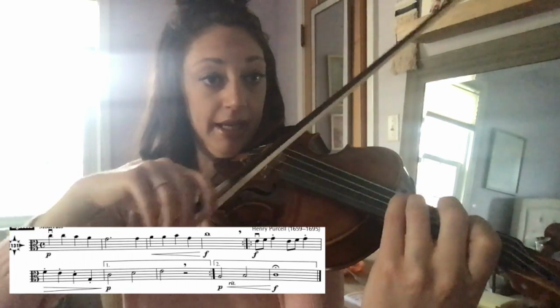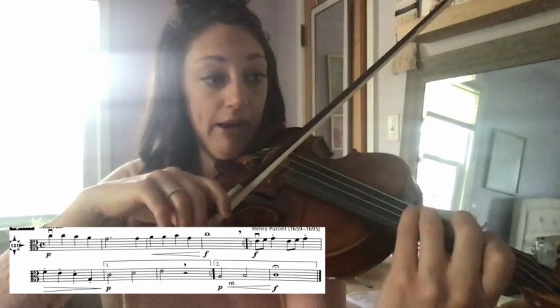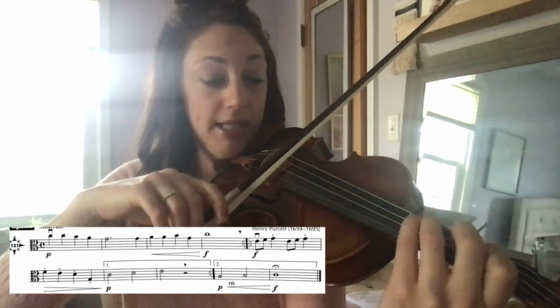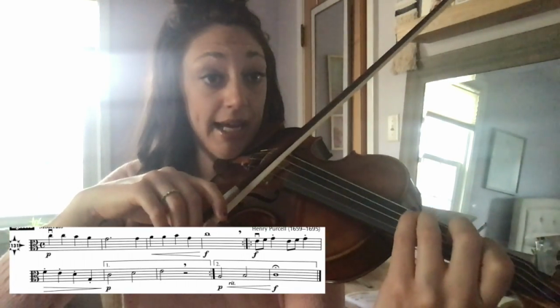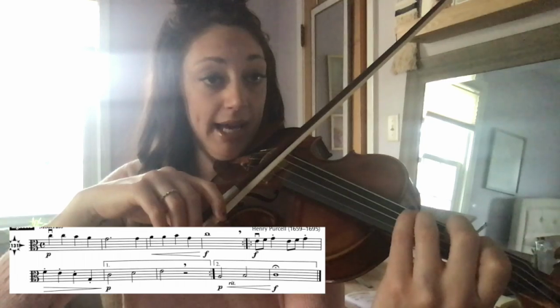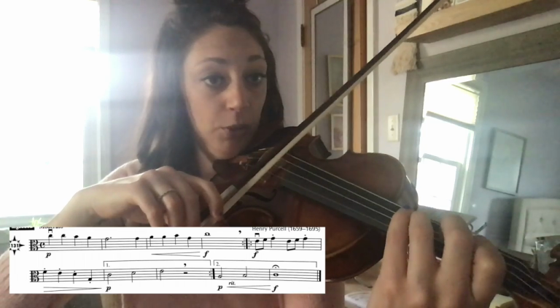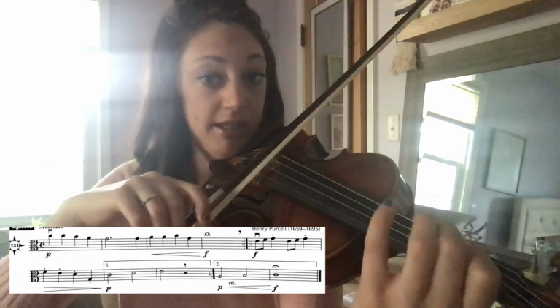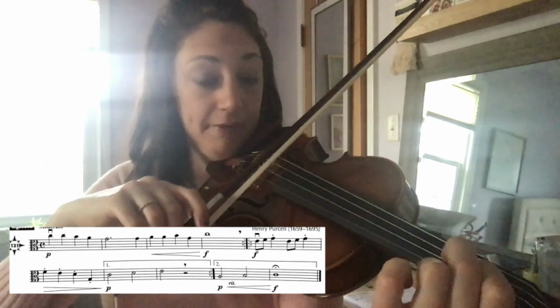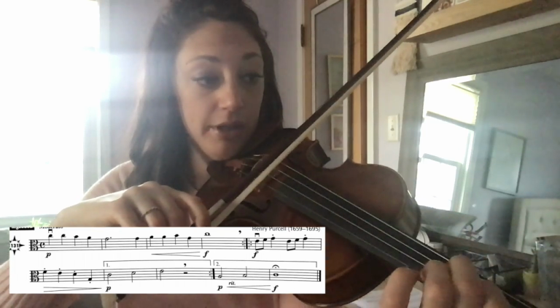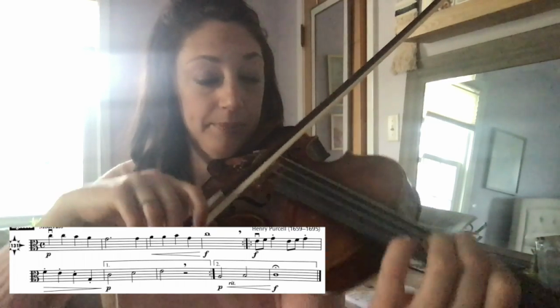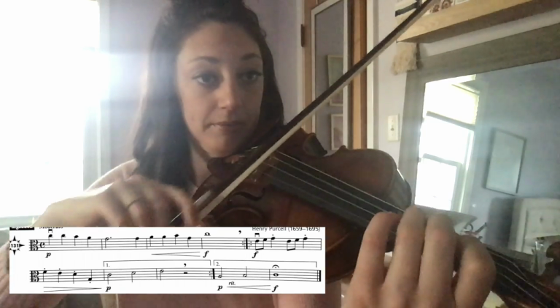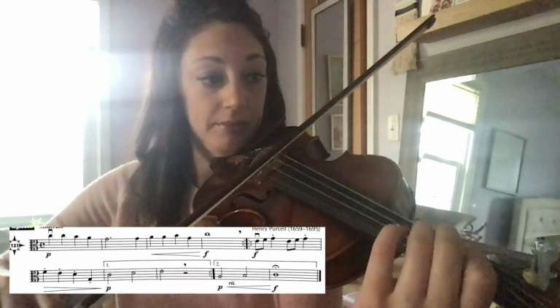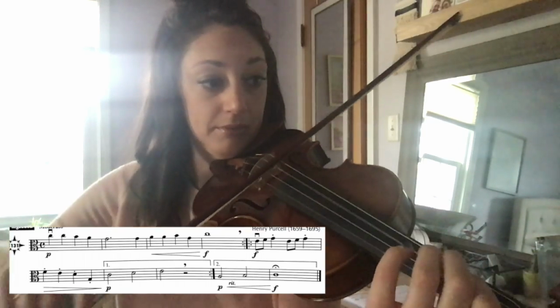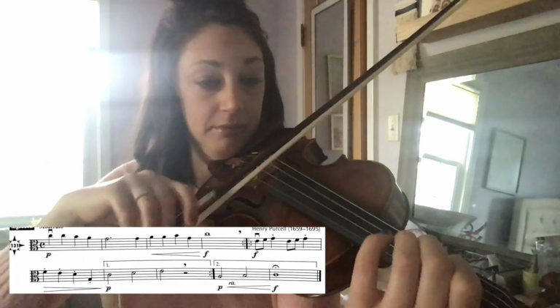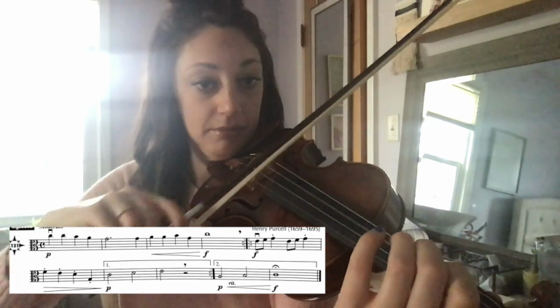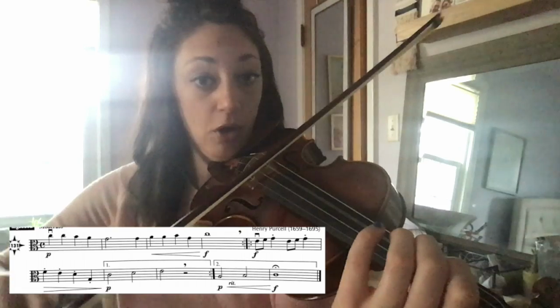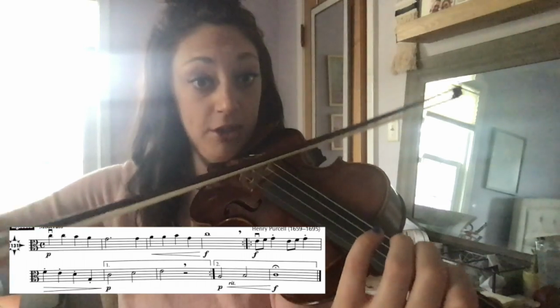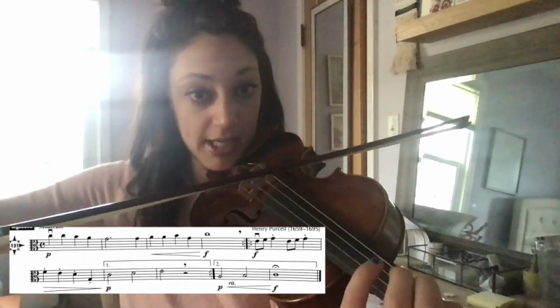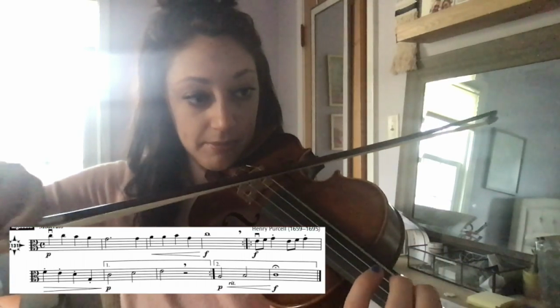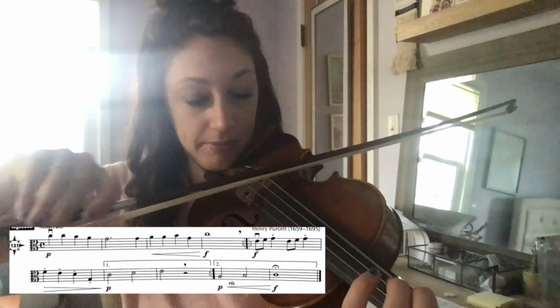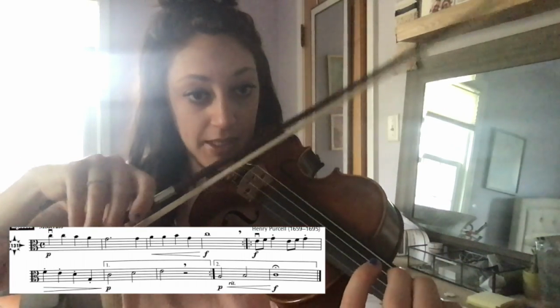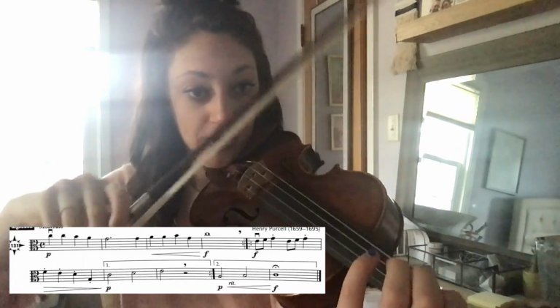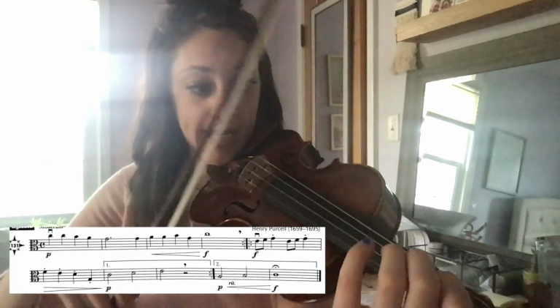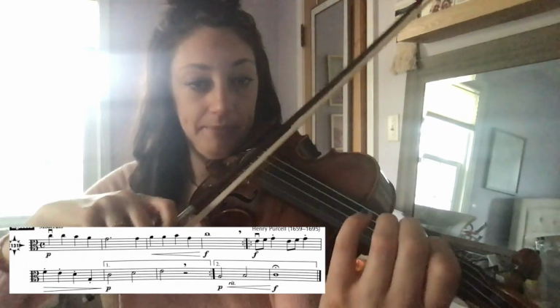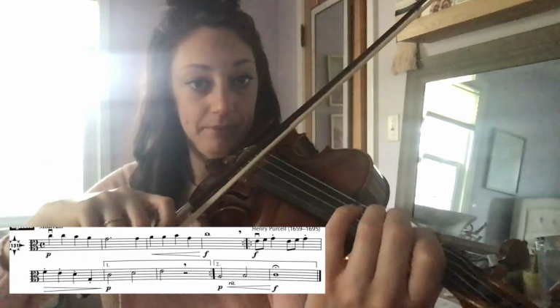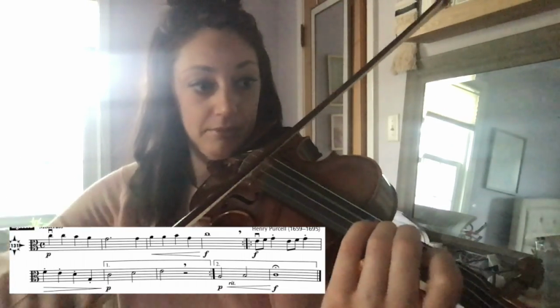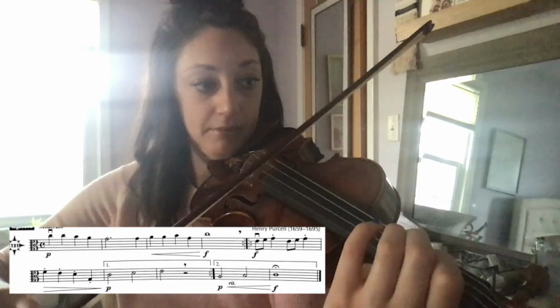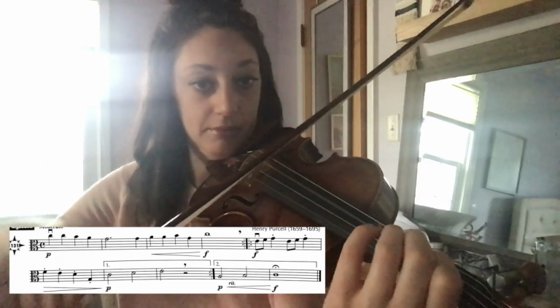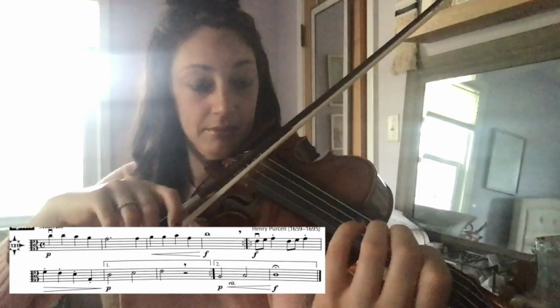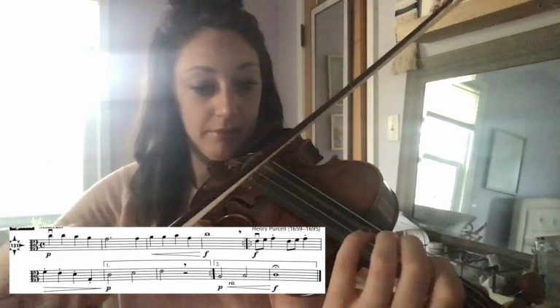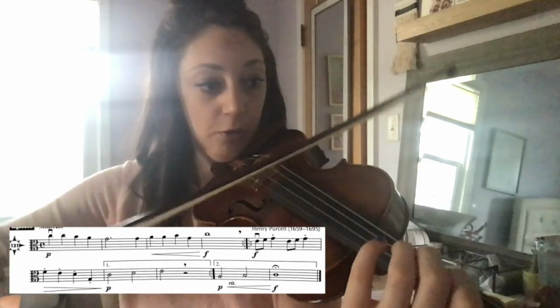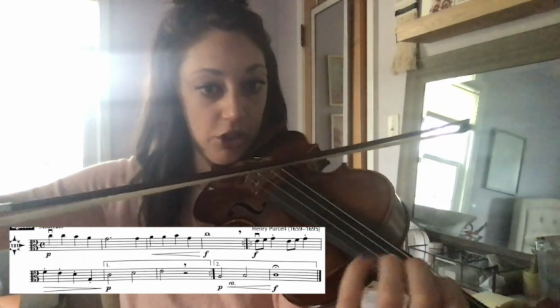Now I'm going to the second line, which starts on F natural. Open G. I'll do that again. Open G.